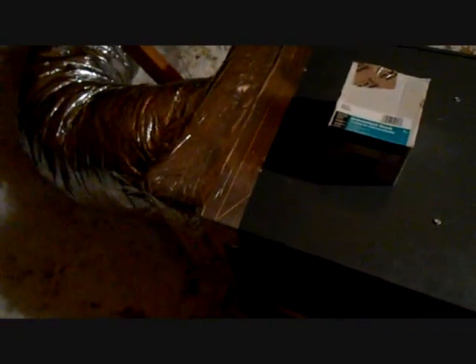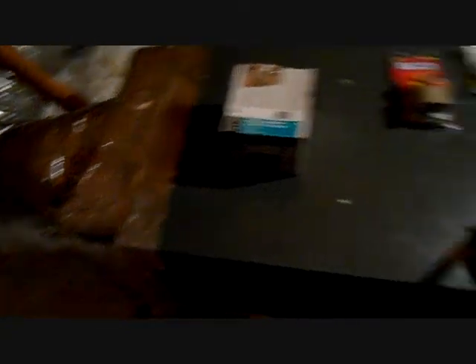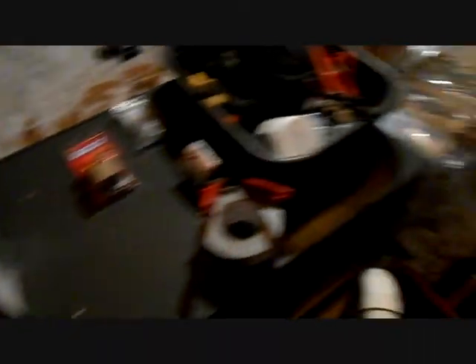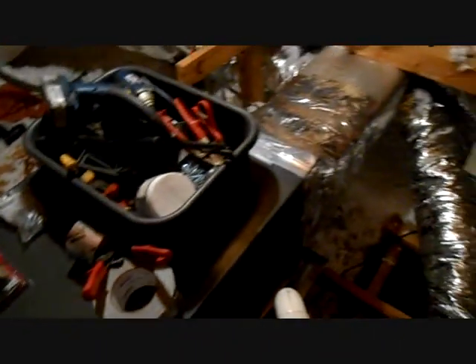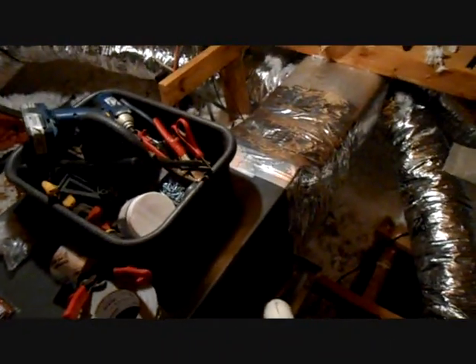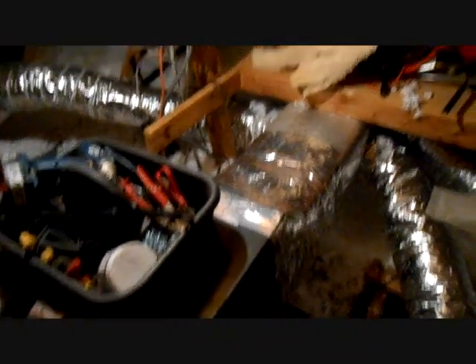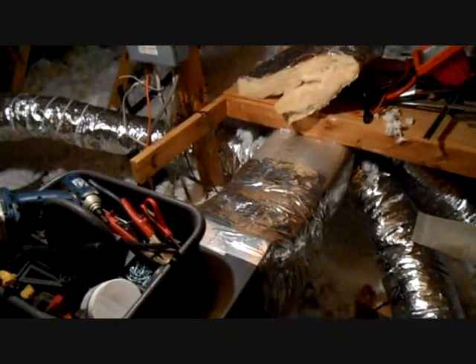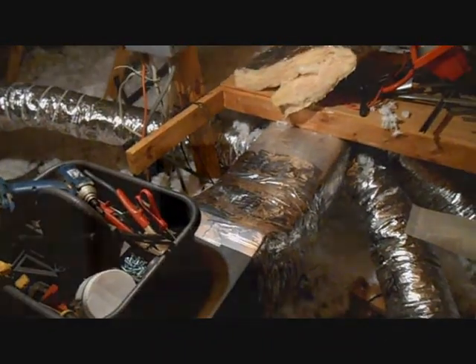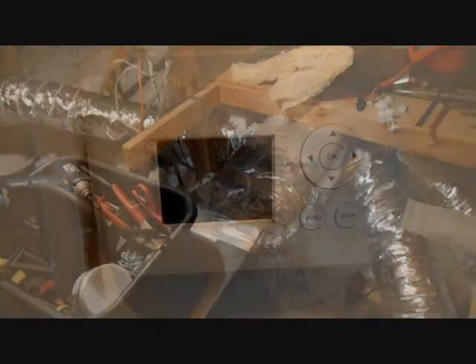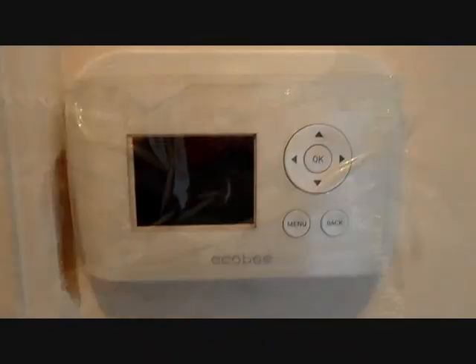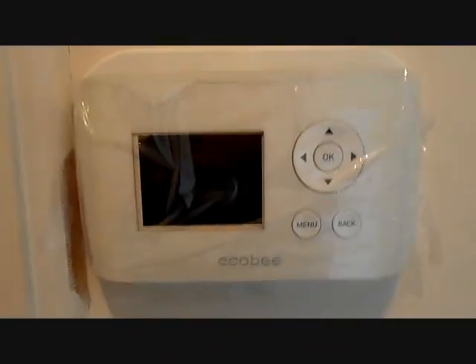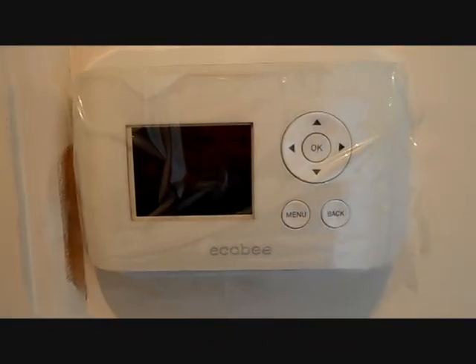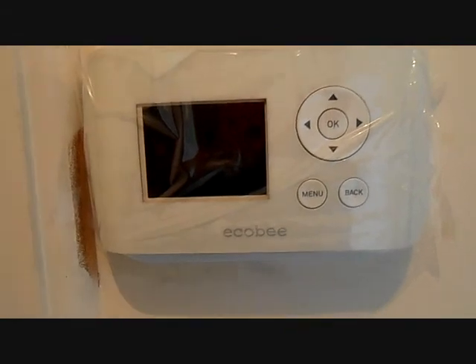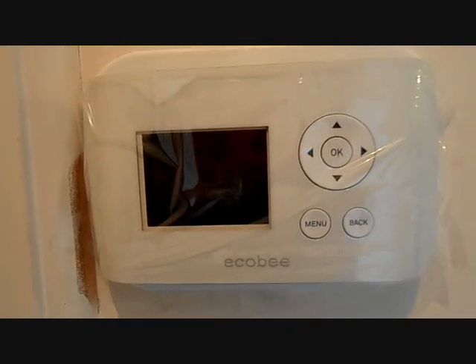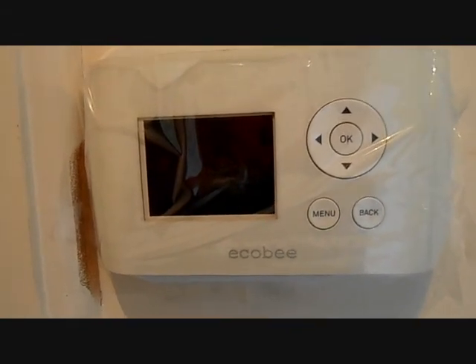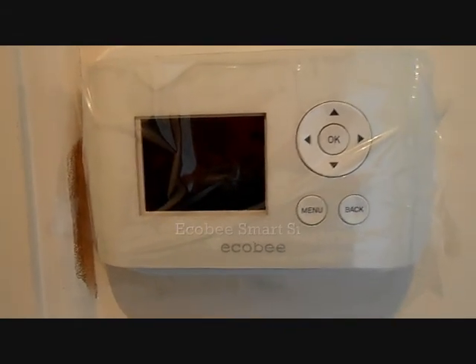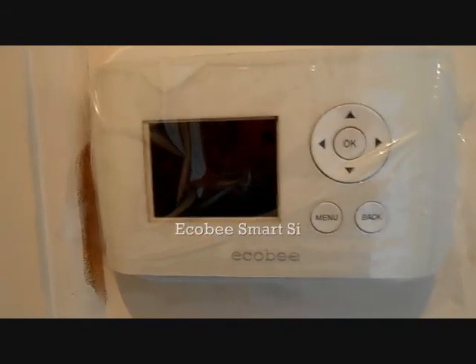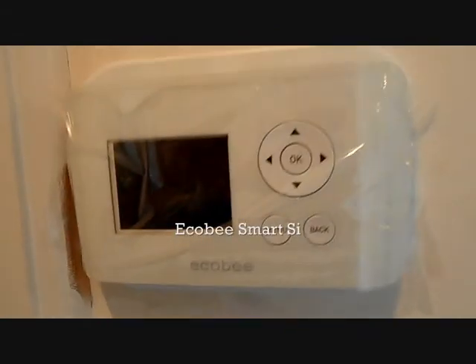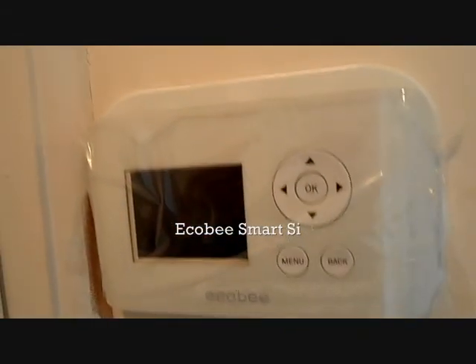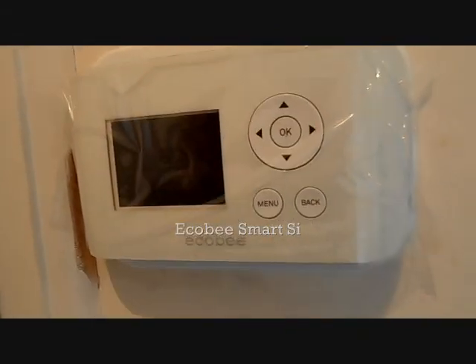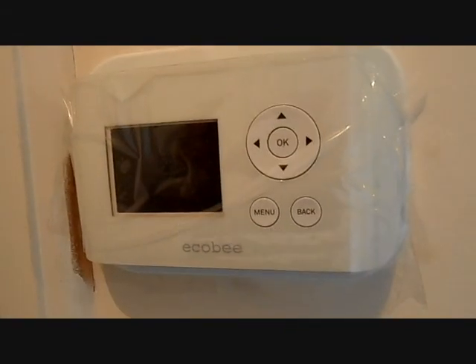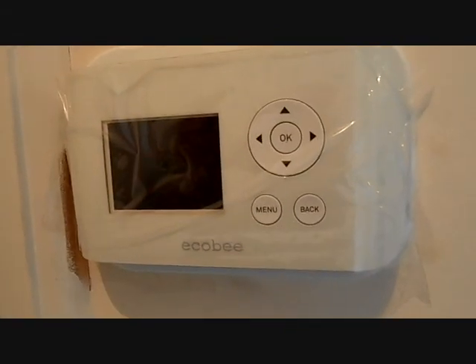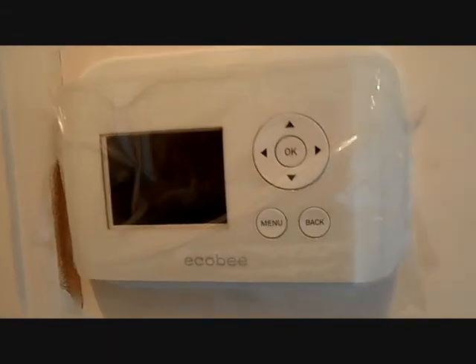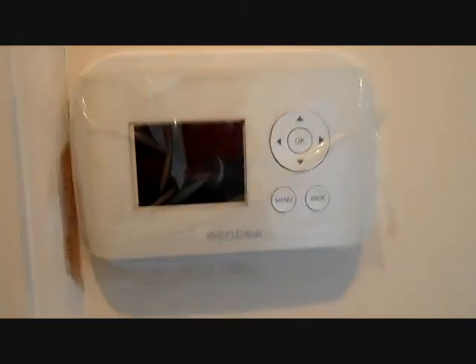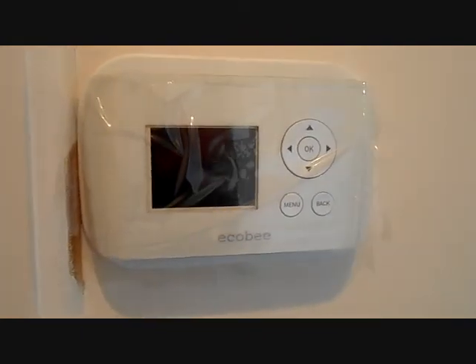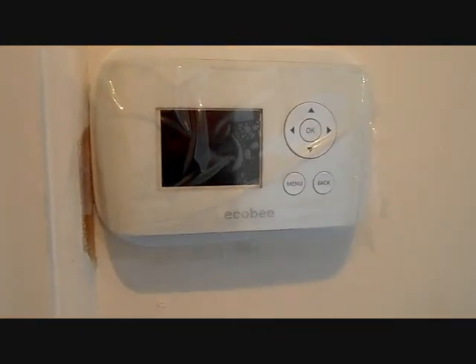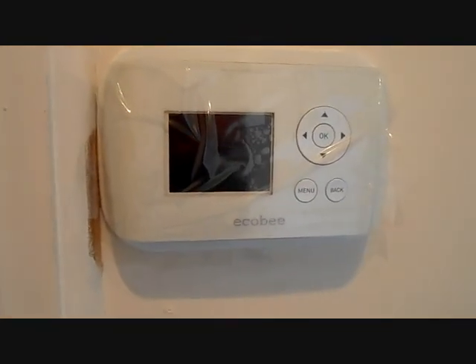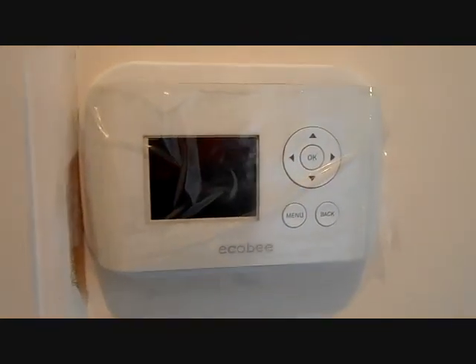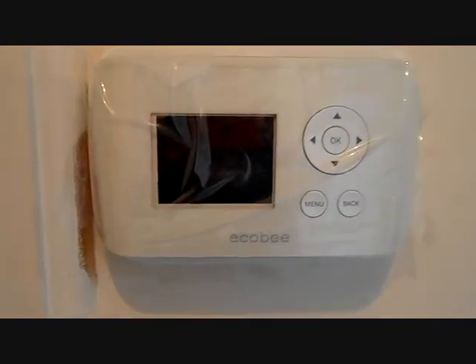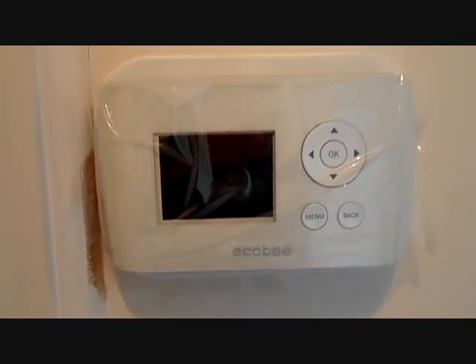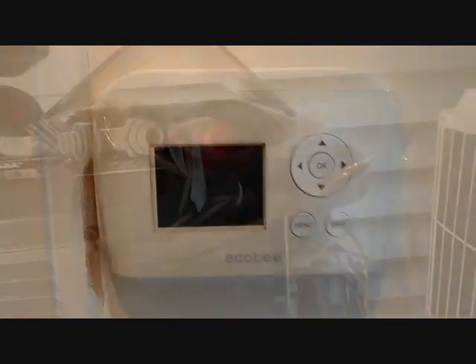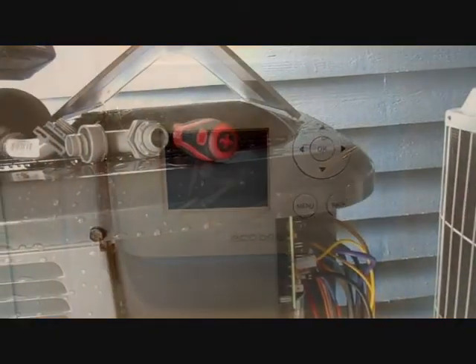Everything's moving along pretty good. It's only 11 o'clock with all the rain and stuff, so we're doing all right. Here's our Ecobee Smart SI thermostat. We'll be setting this up after we get the system online, but can't wait — it should be a pretty cool thermostat to use.